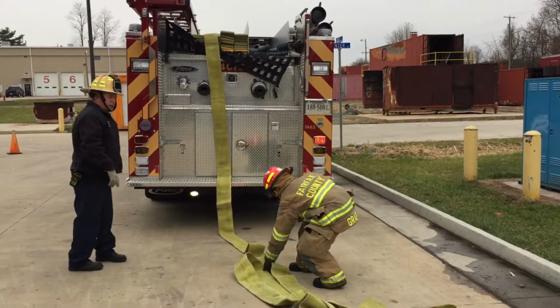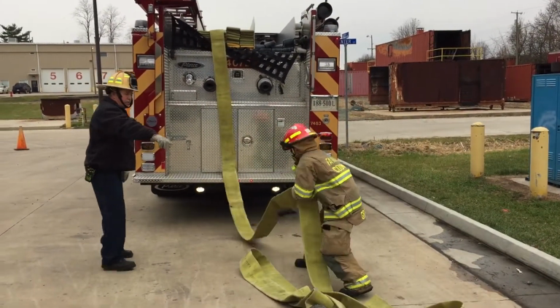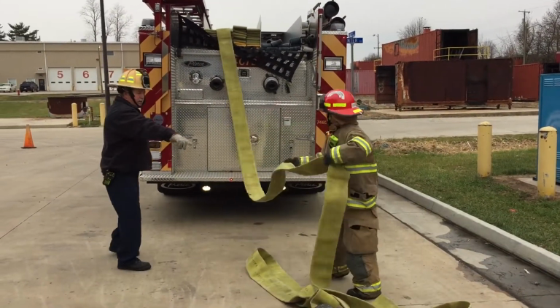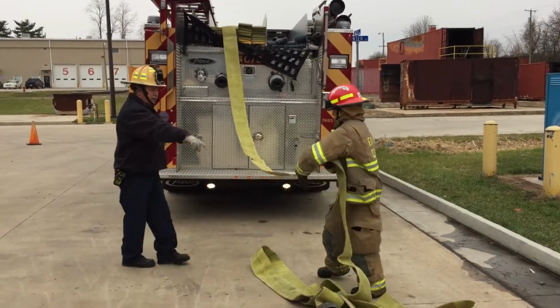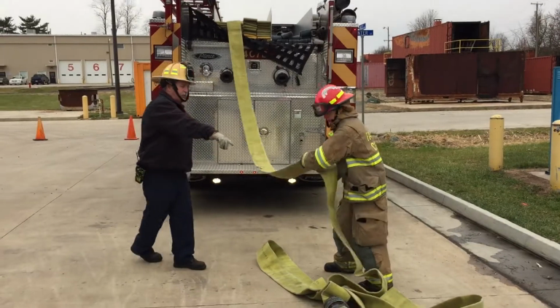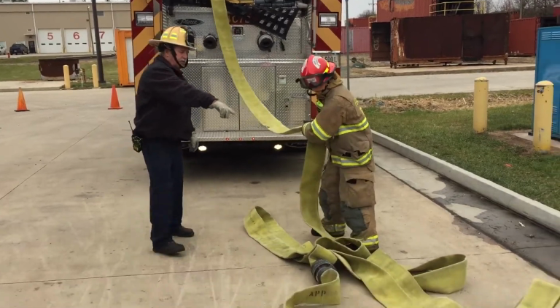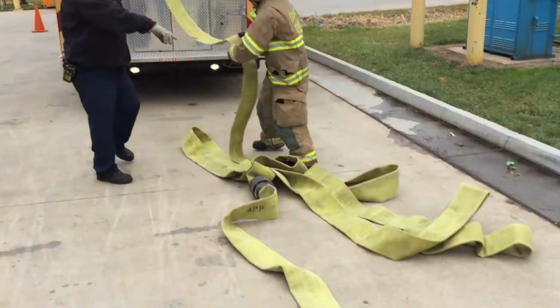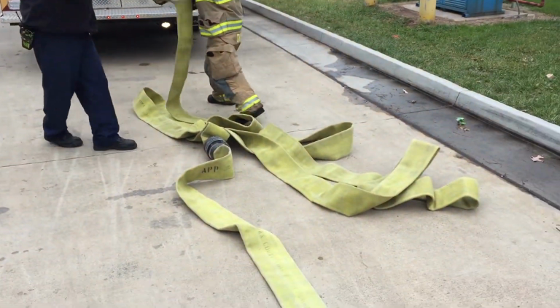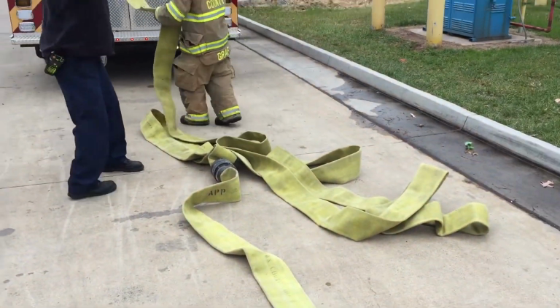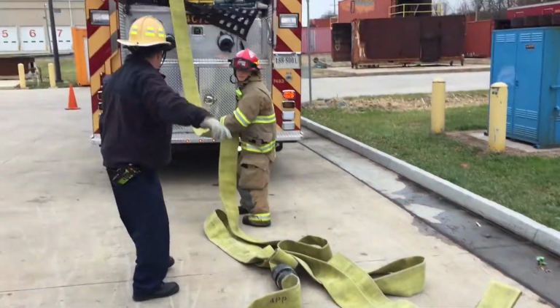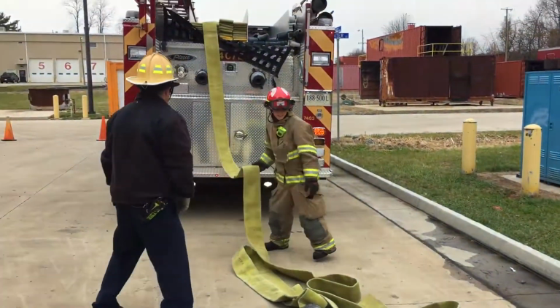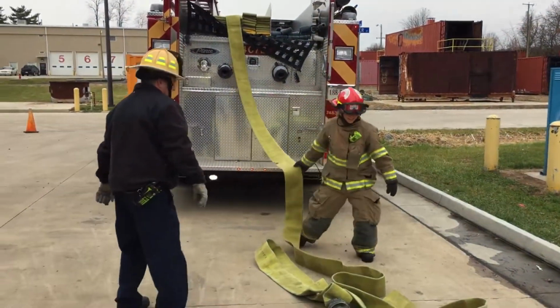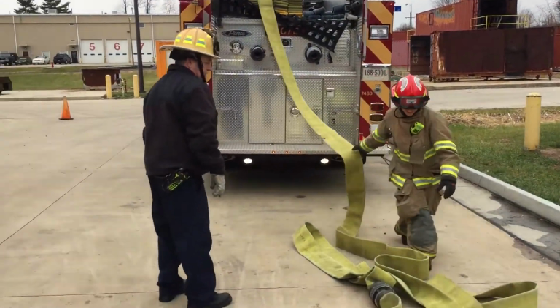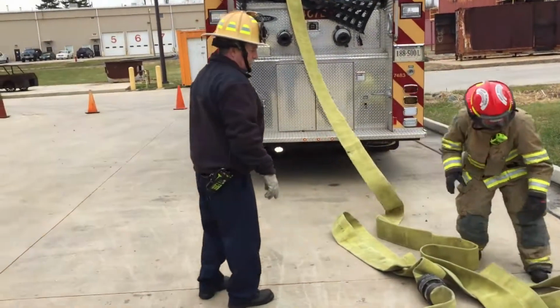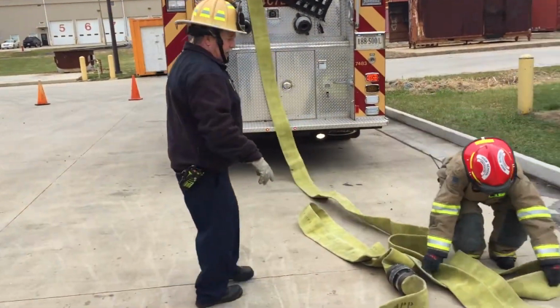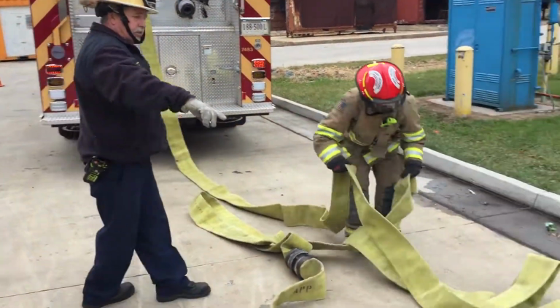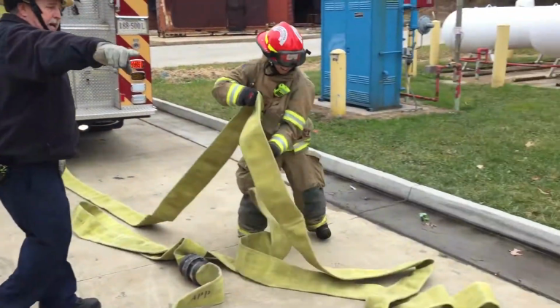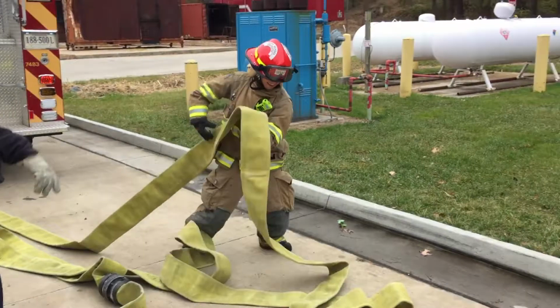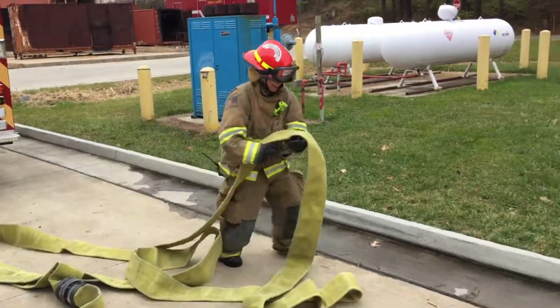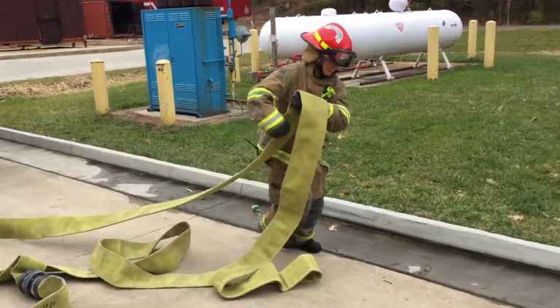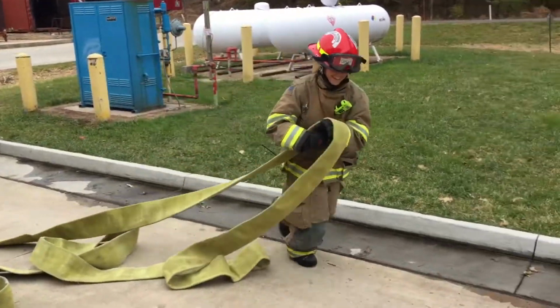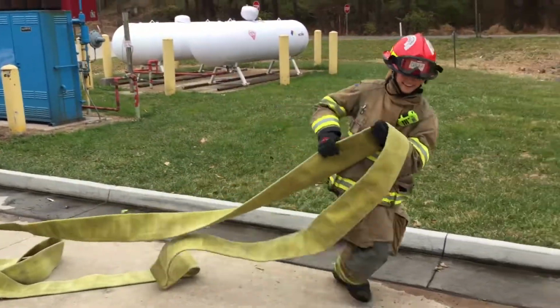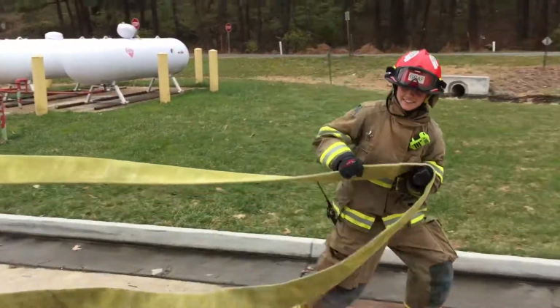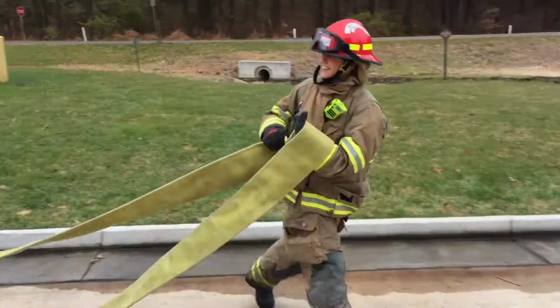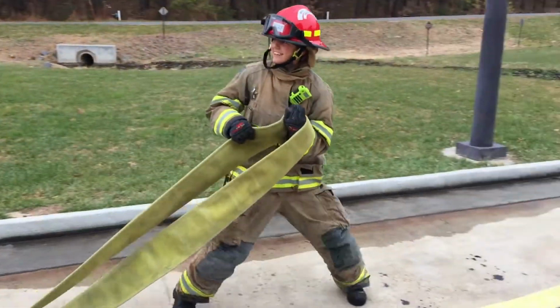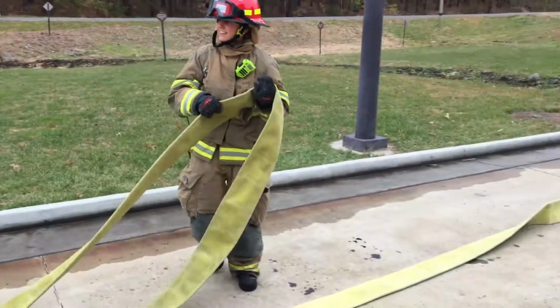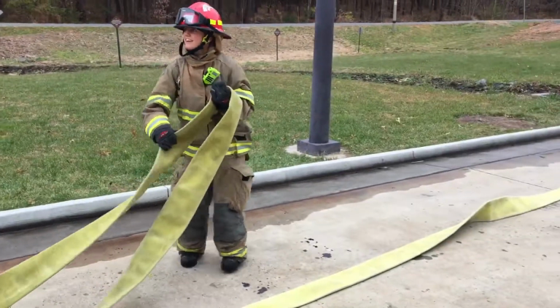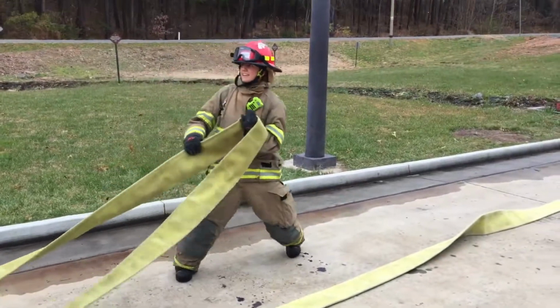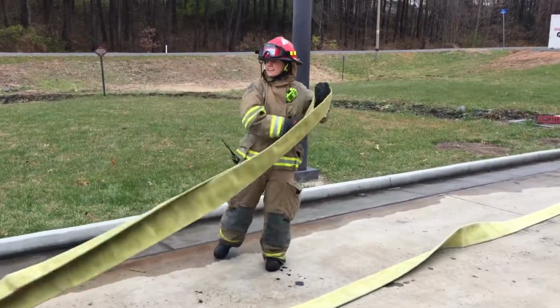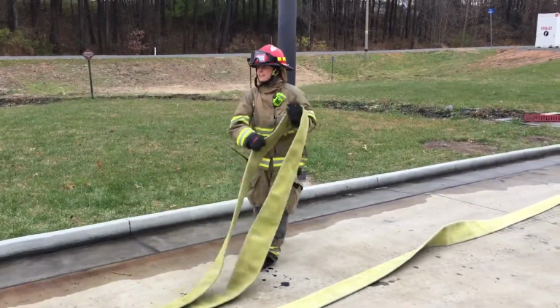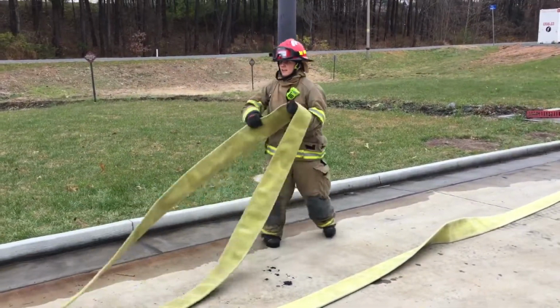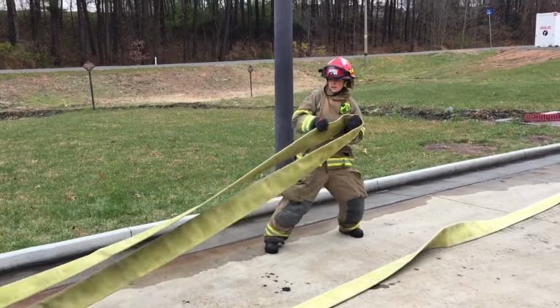Okay, now don't make a big mess right here — you're going to have to straighten that out. So I would take it and run, take it and then just go back this way. Okay? Not running. Keep that coupling down, okay?